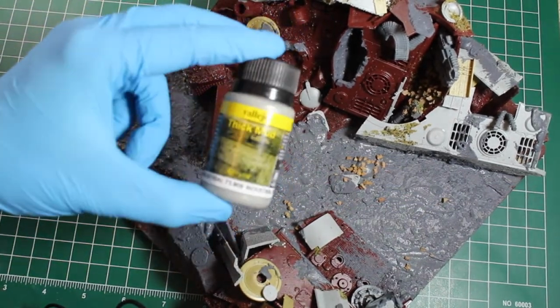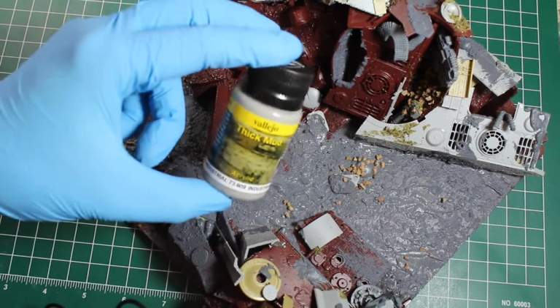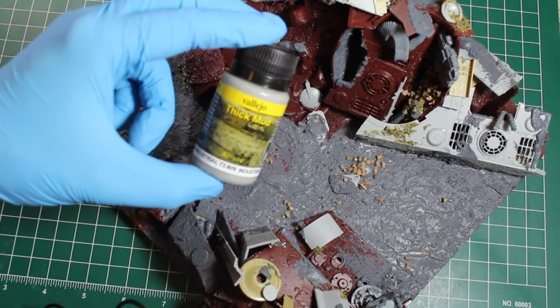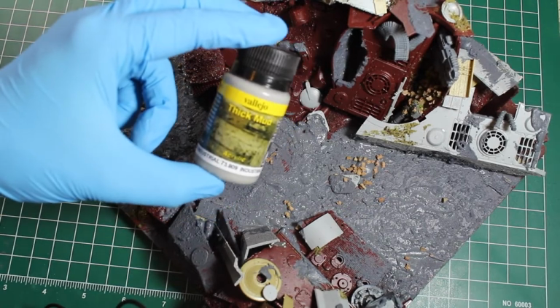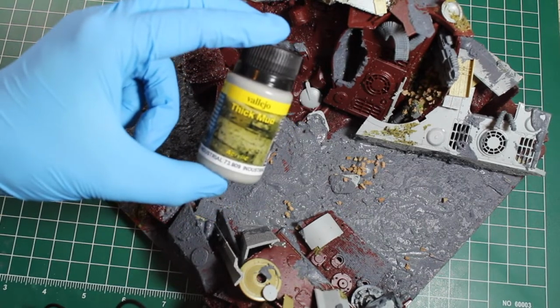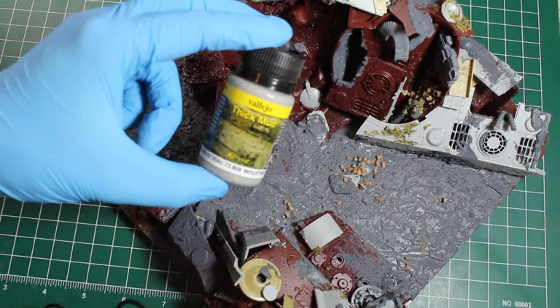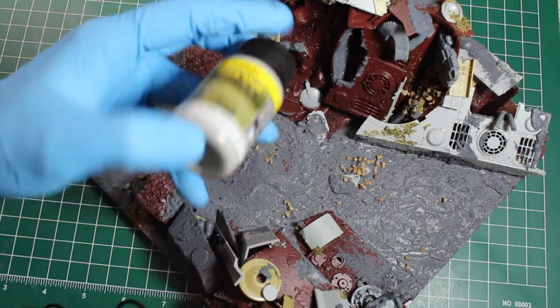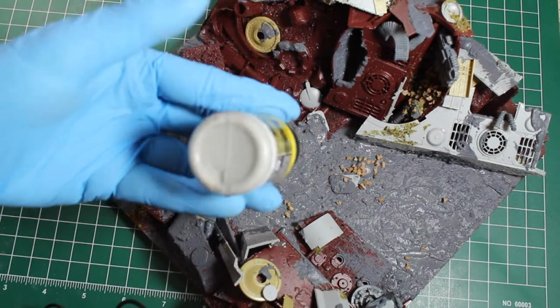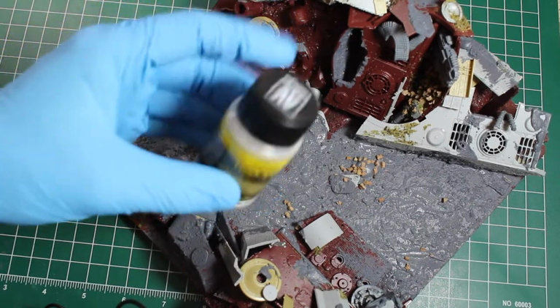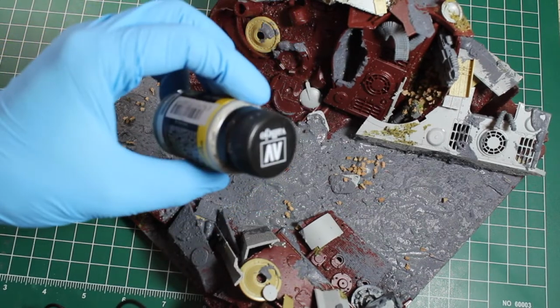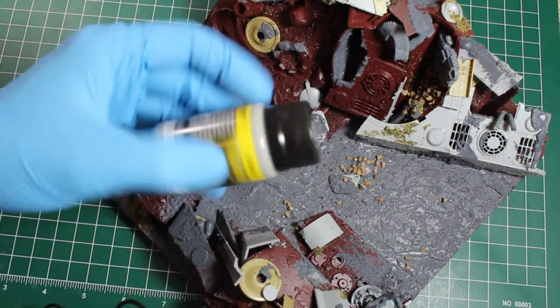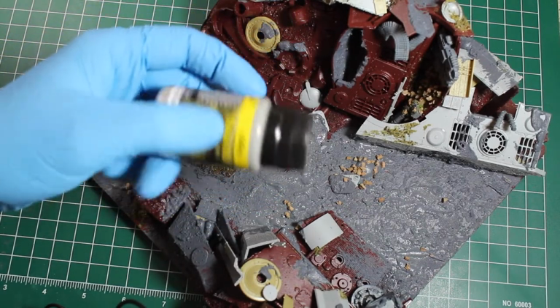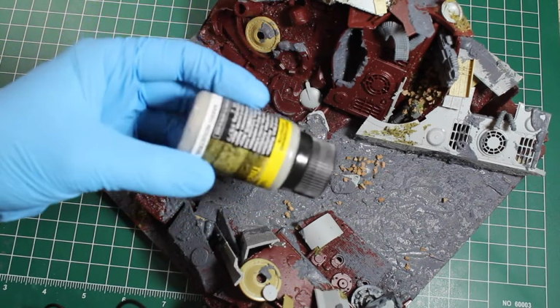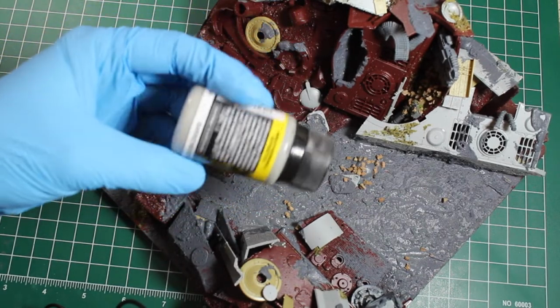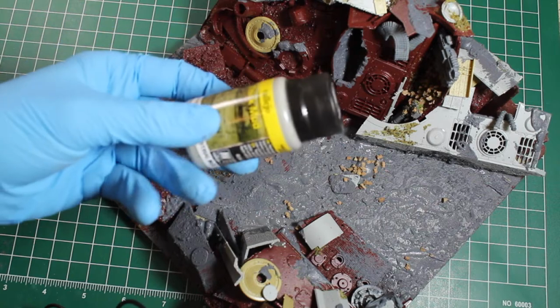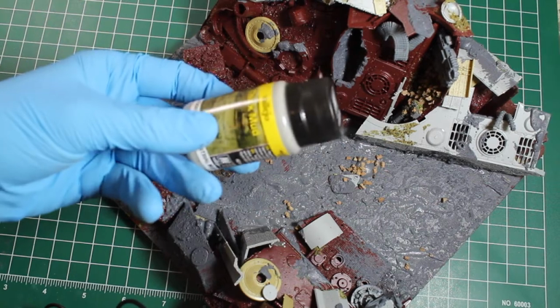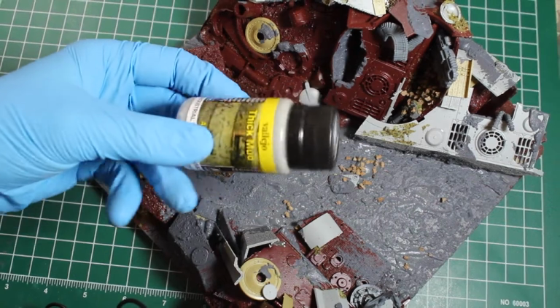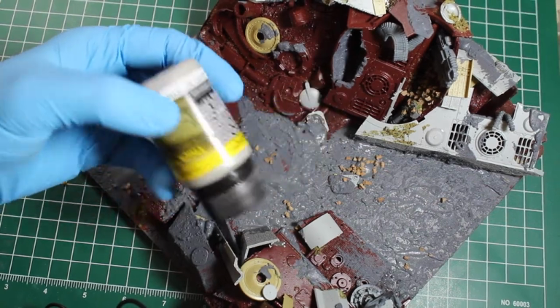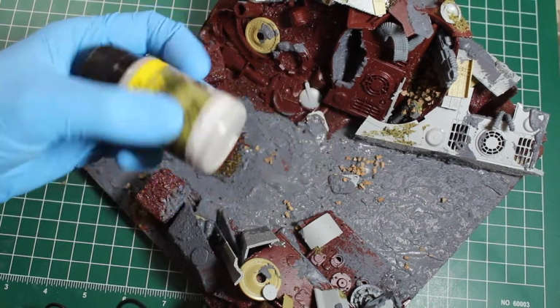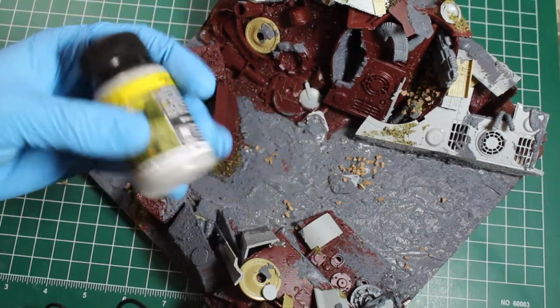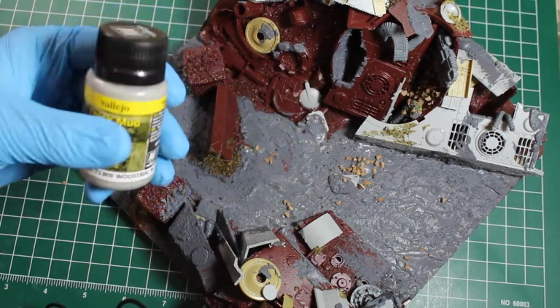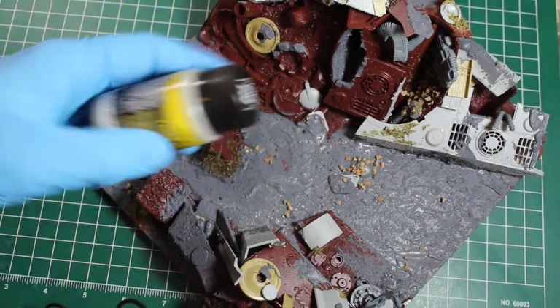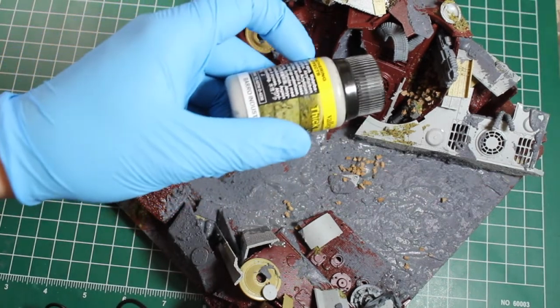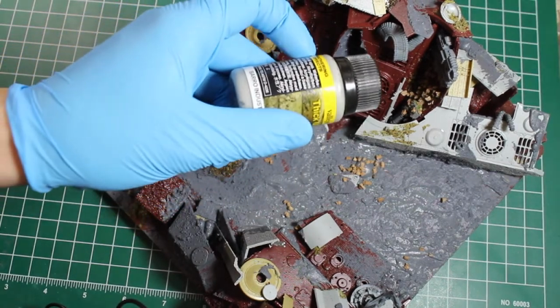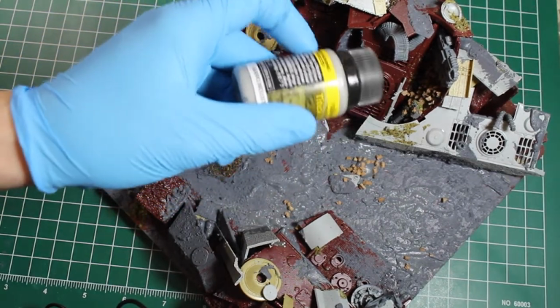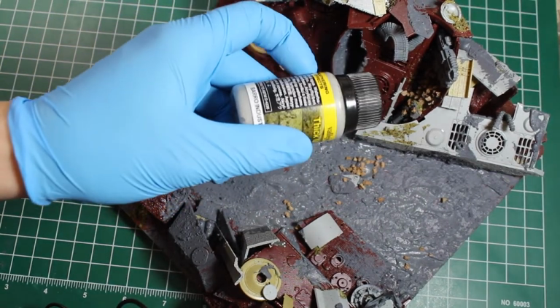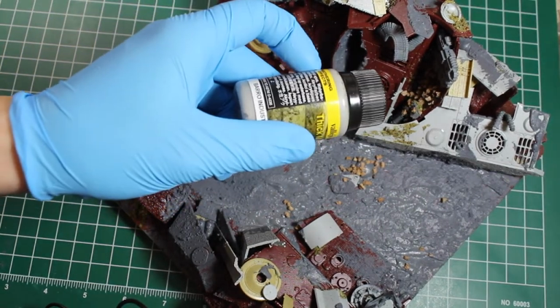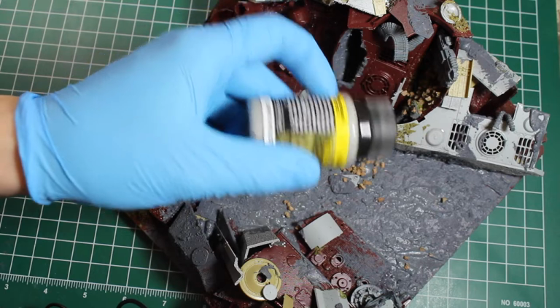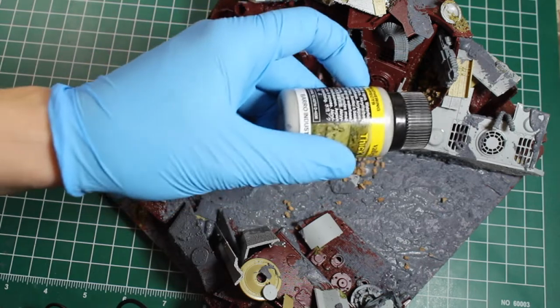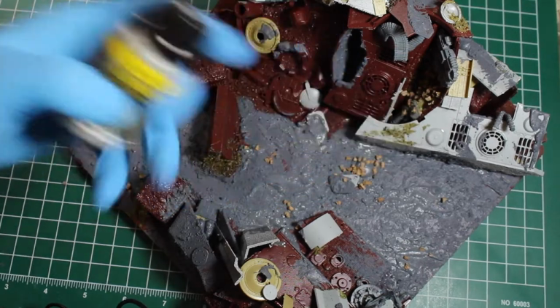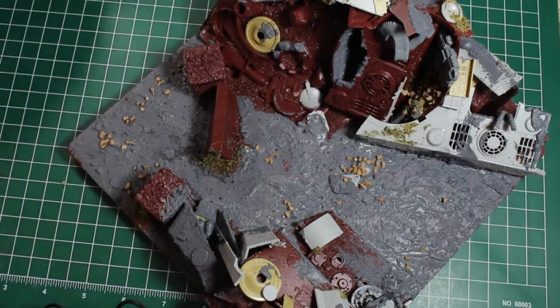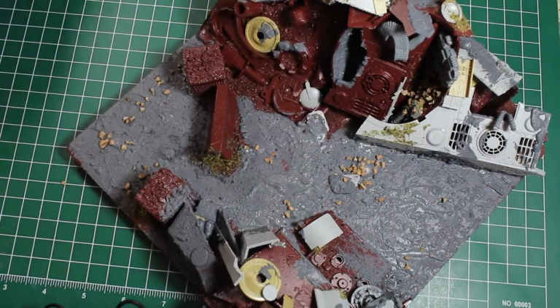Then I'm going to apply, in some areas, some thick mud from Vallejo. This stuff is really good but it's kind of harsh, so it'll be good for taking off some of the smoothness from some of the injection components.